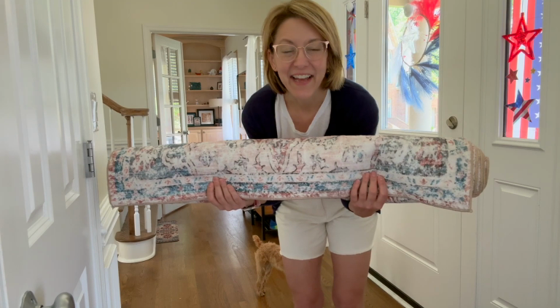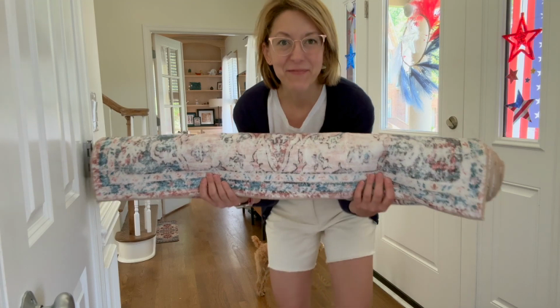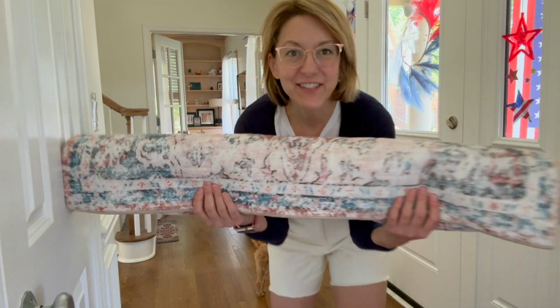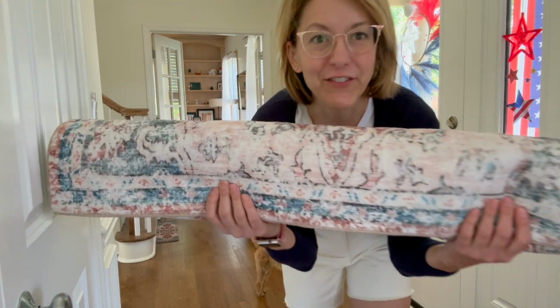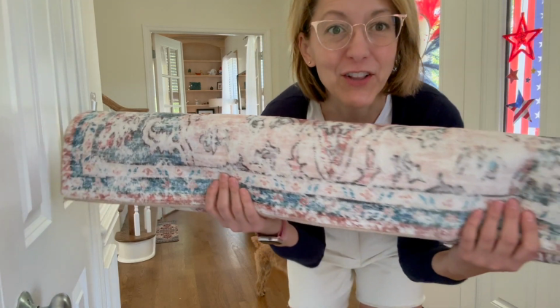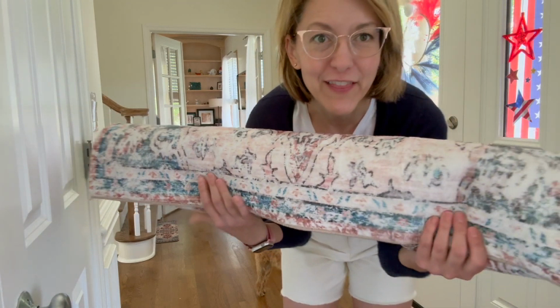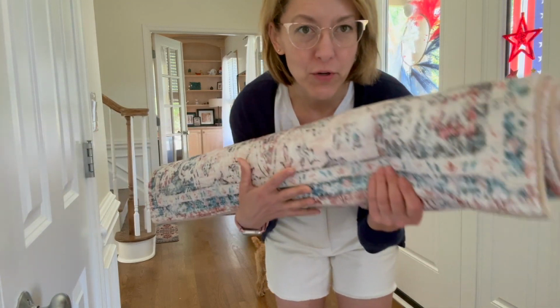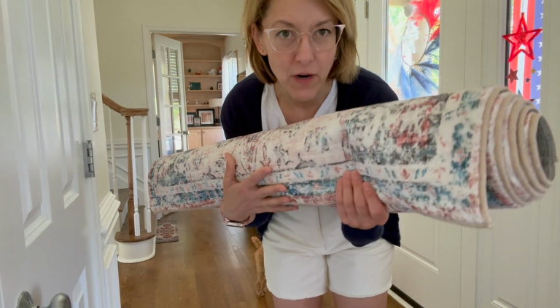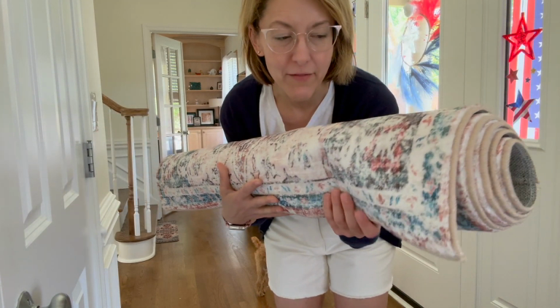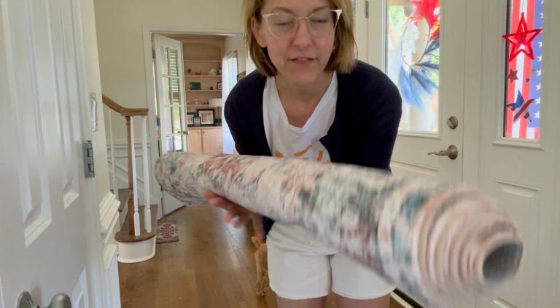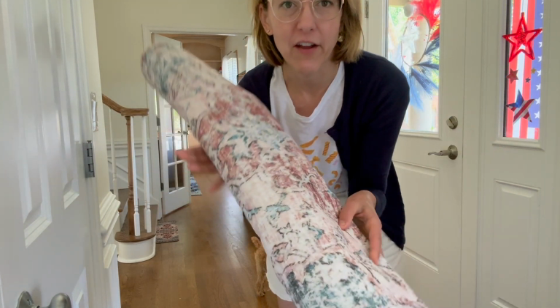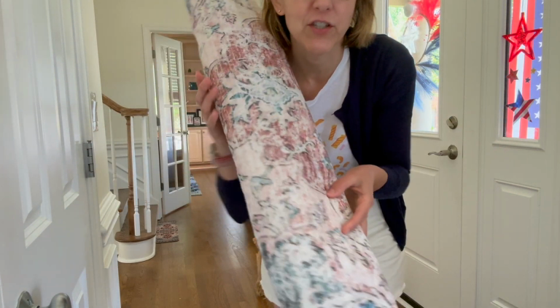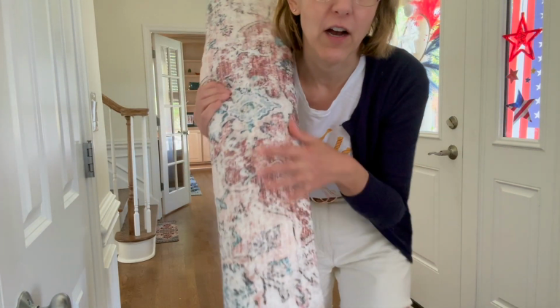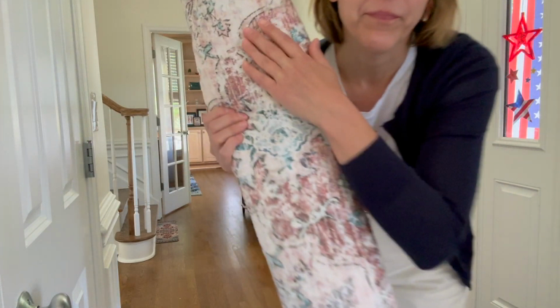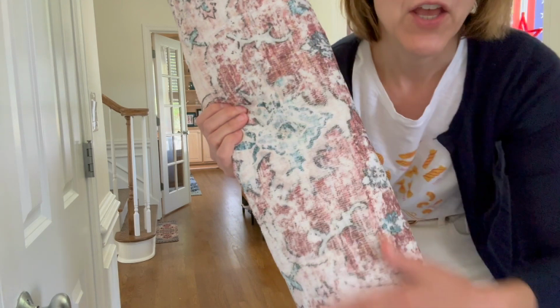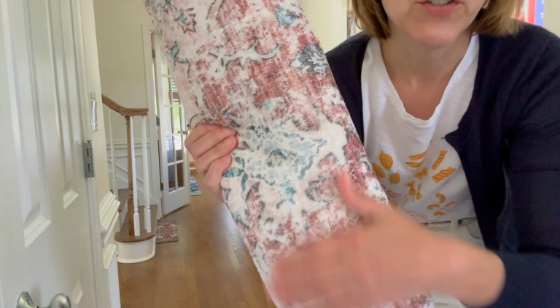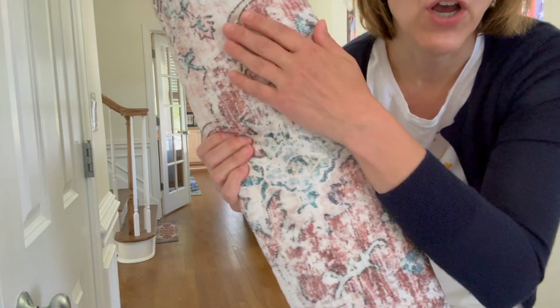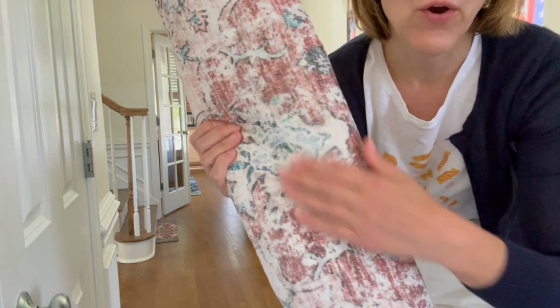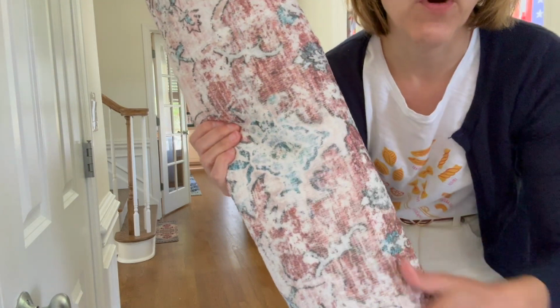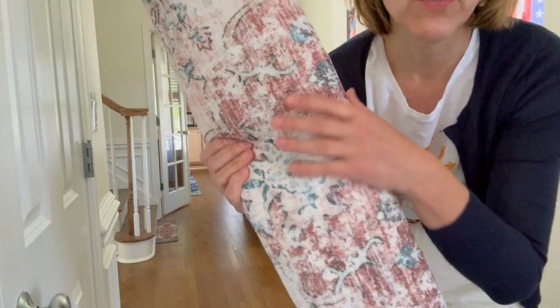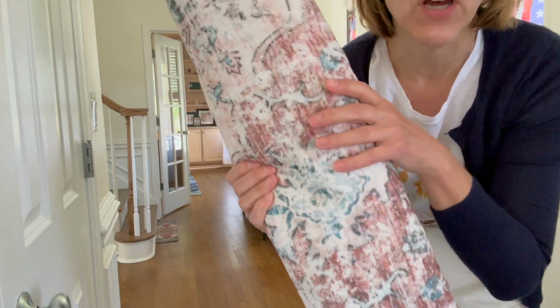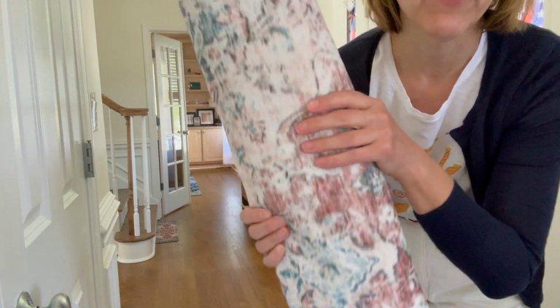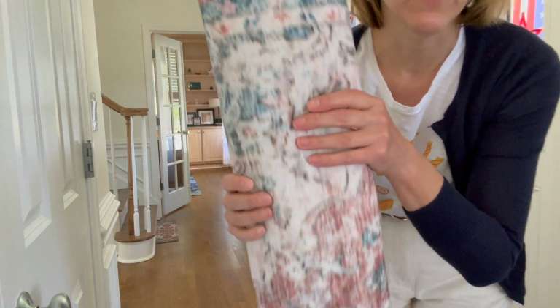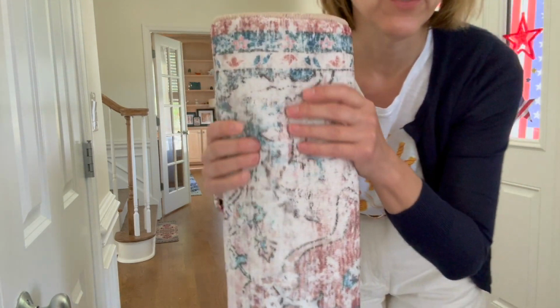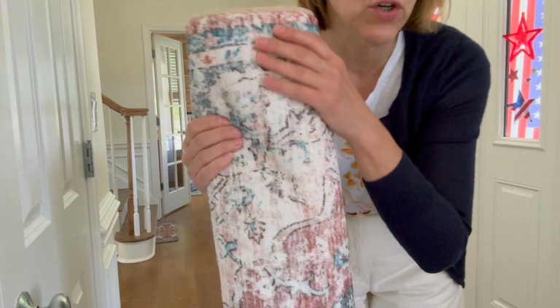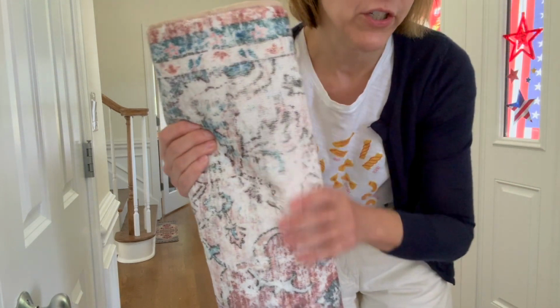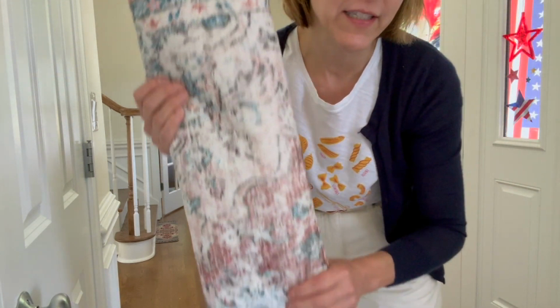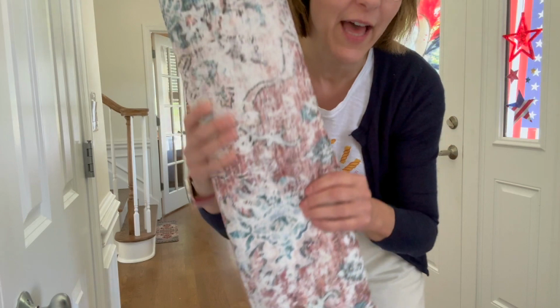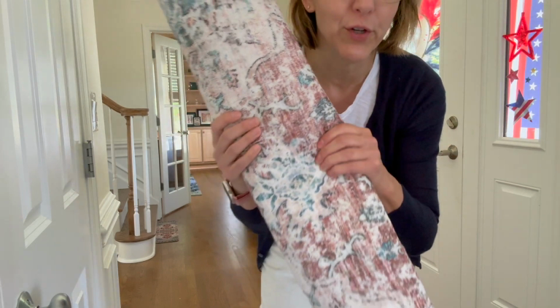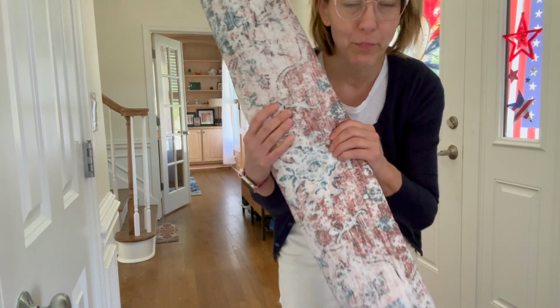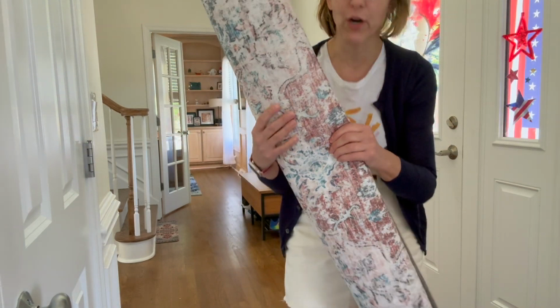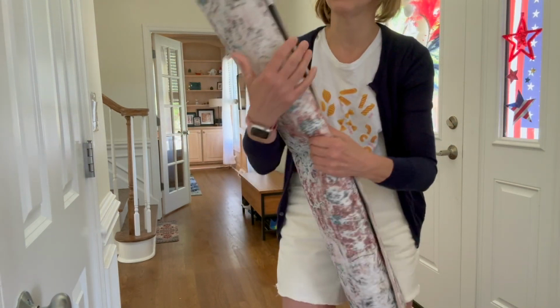Hi everybody, it's Jennifer. Look at this gorgeous rug I was gifted. First of all, so soft. The colors are gorgeous — it's that beautiful boho chic.